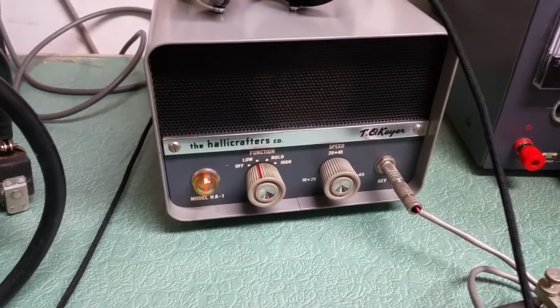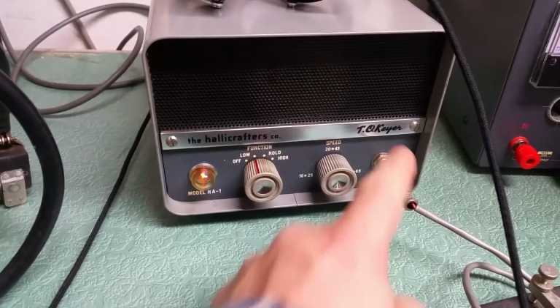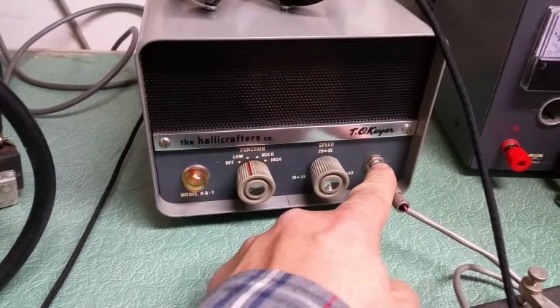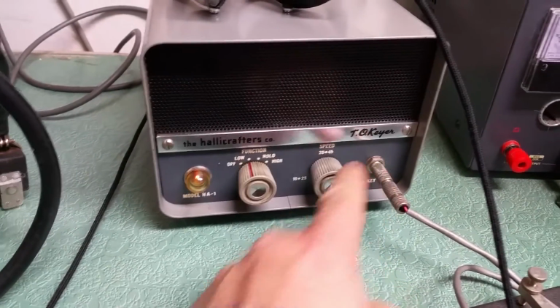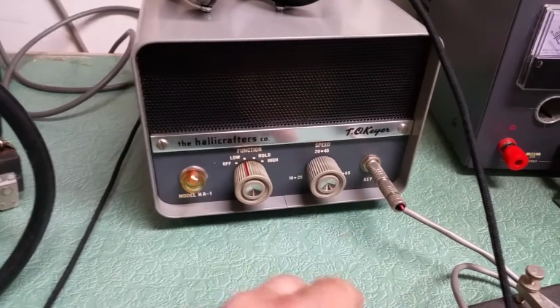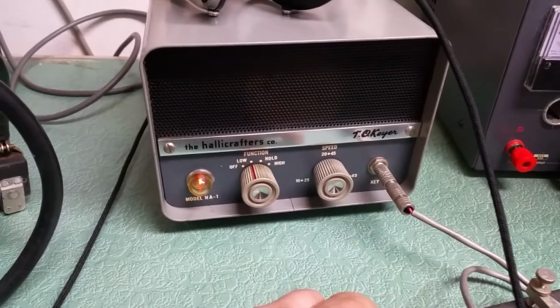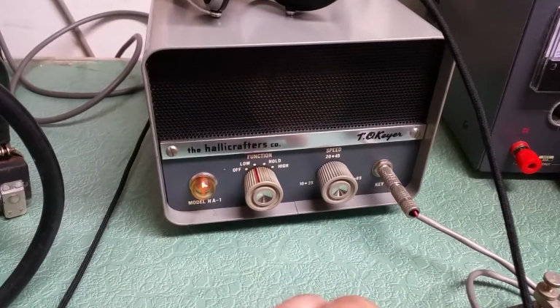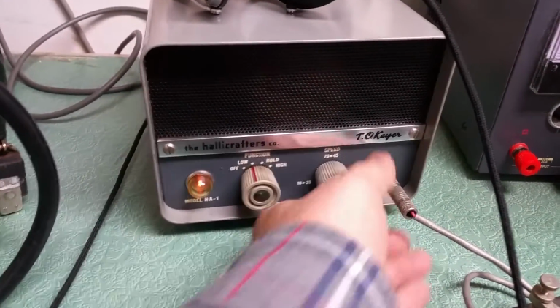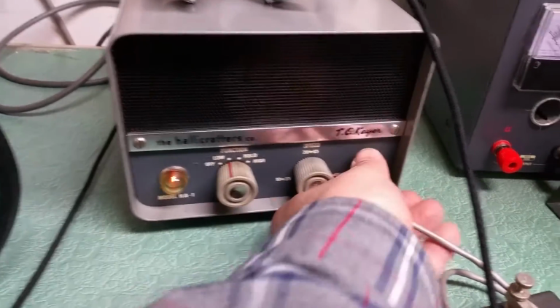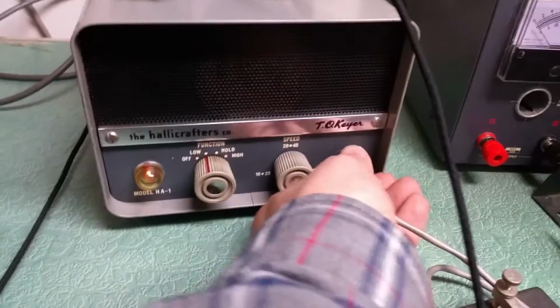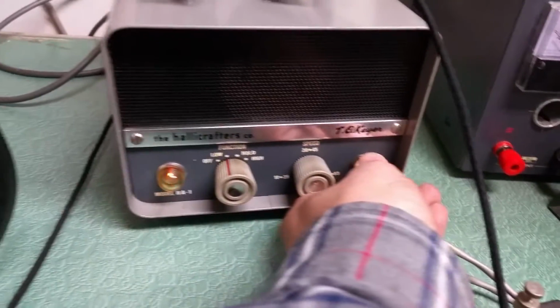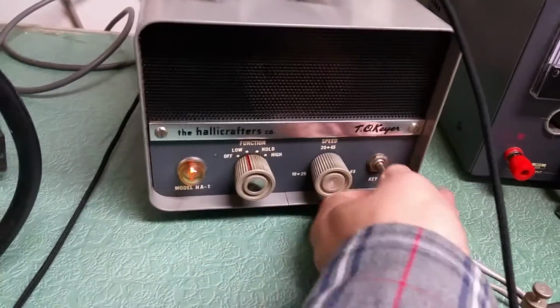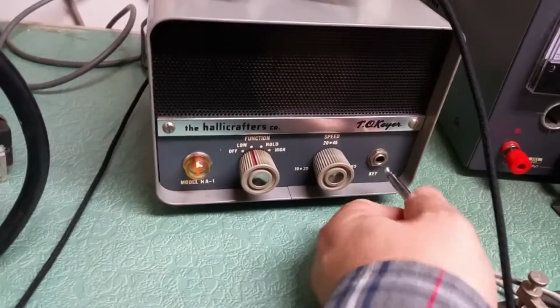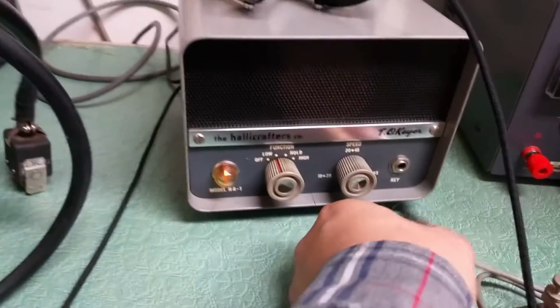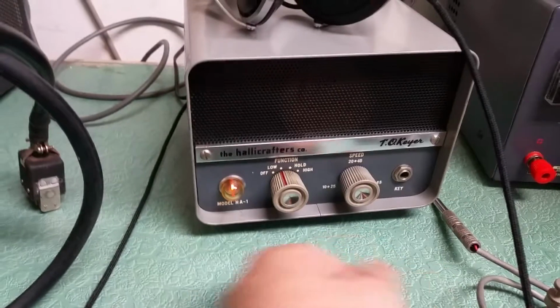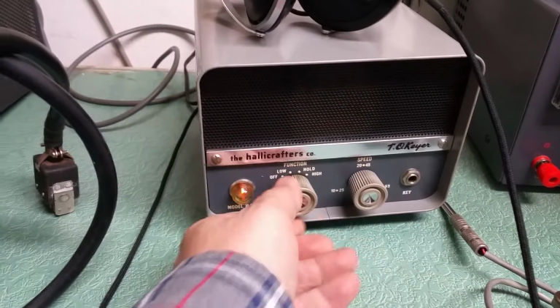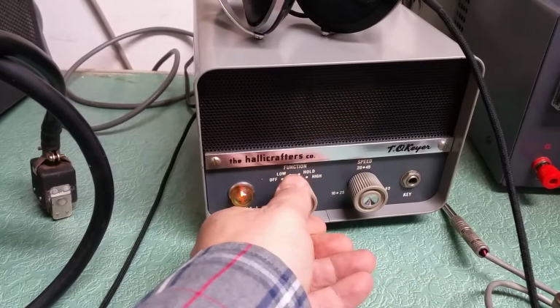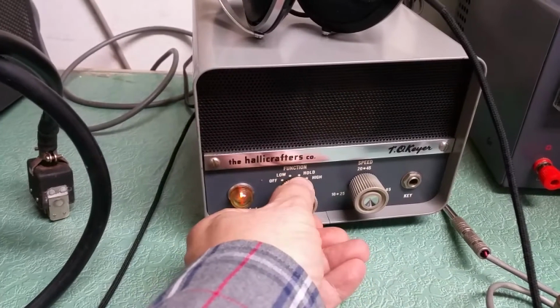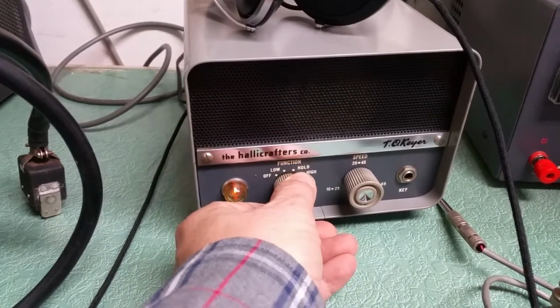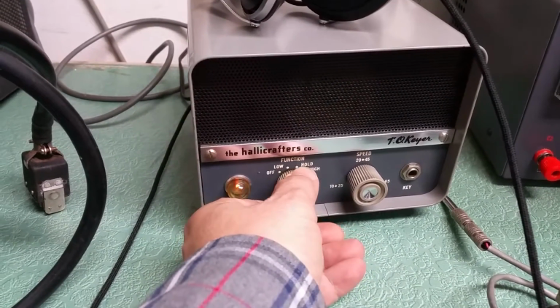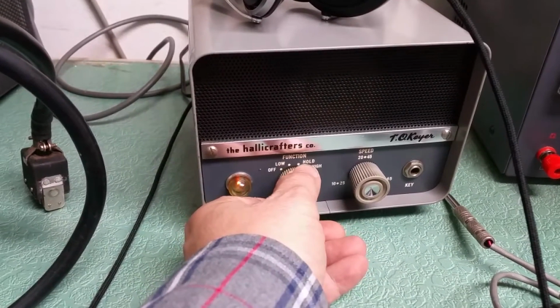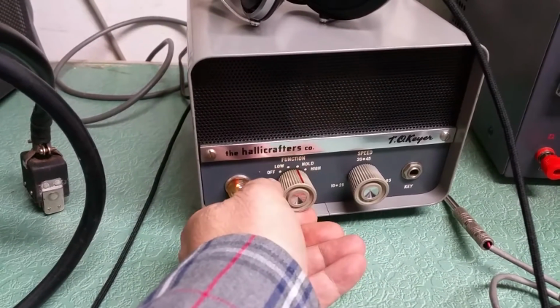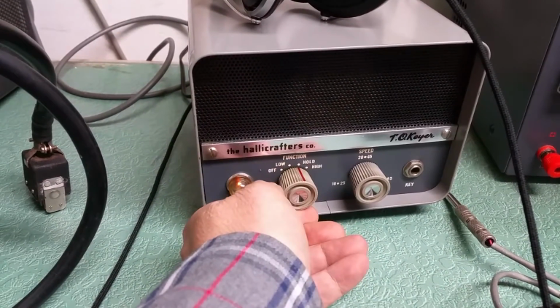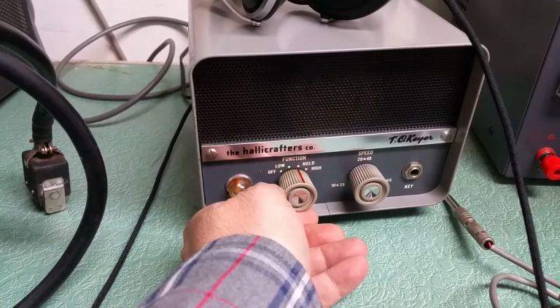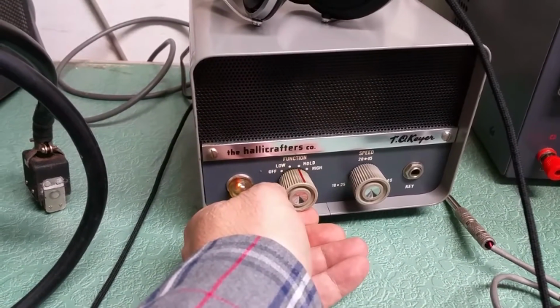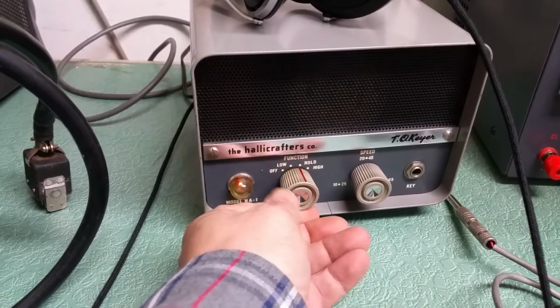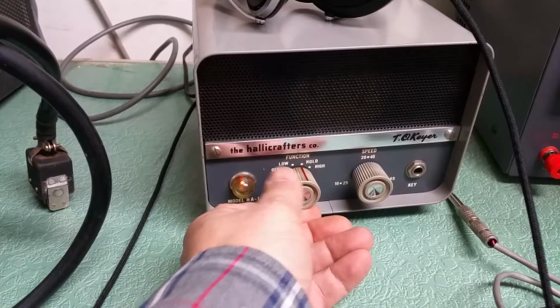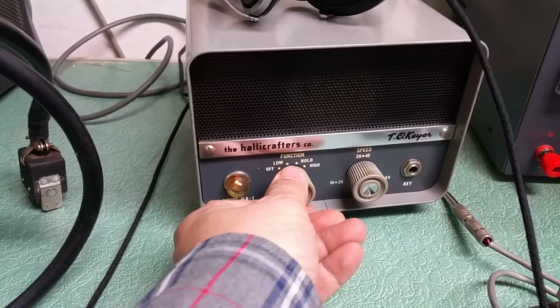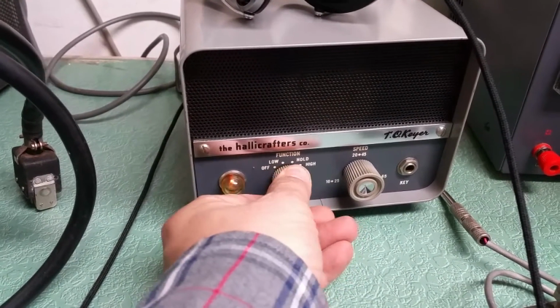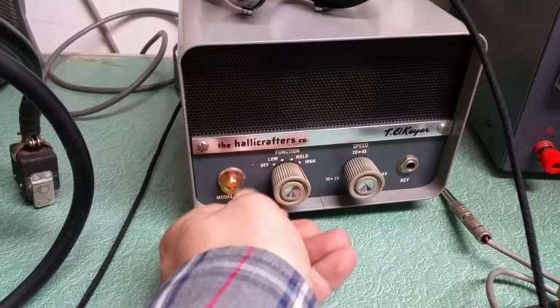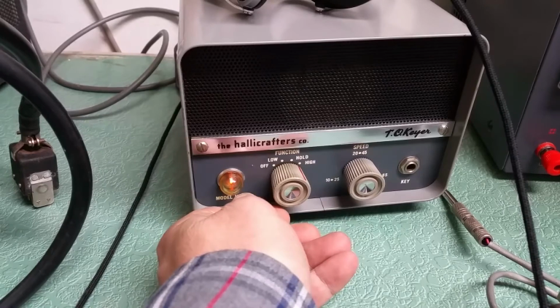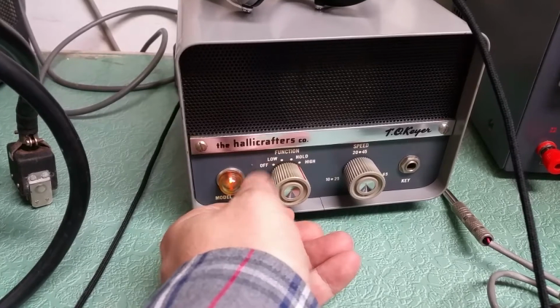But you unplug this, it doesn't do anything. On the hold, it'll make the tone, but anyway.